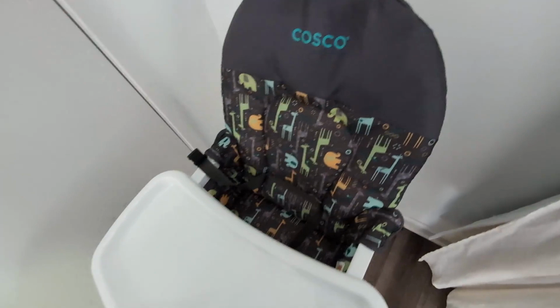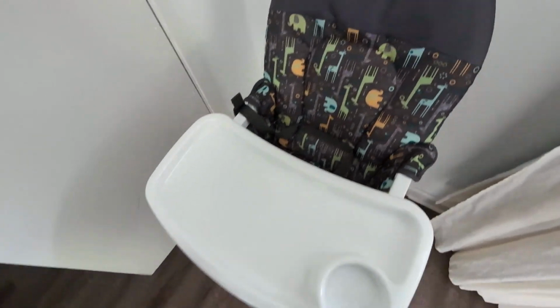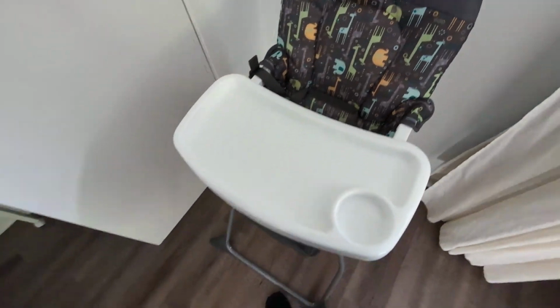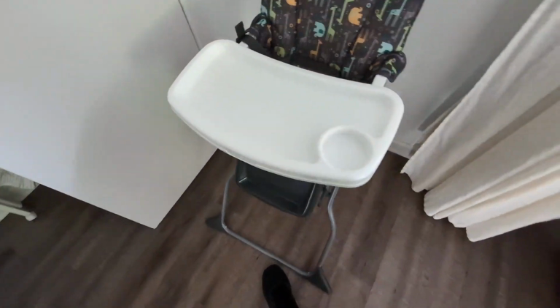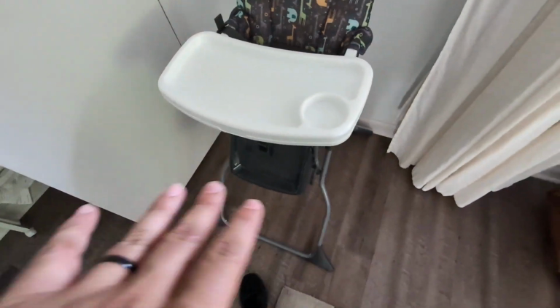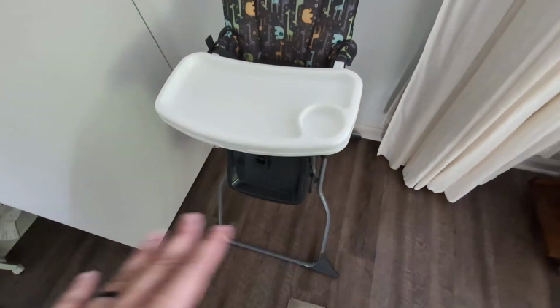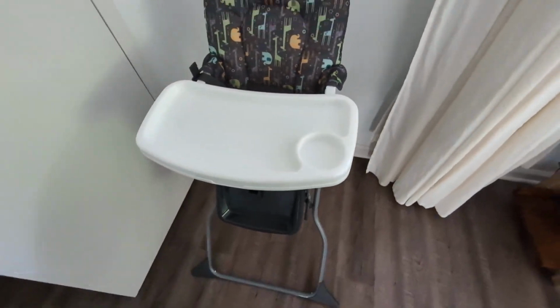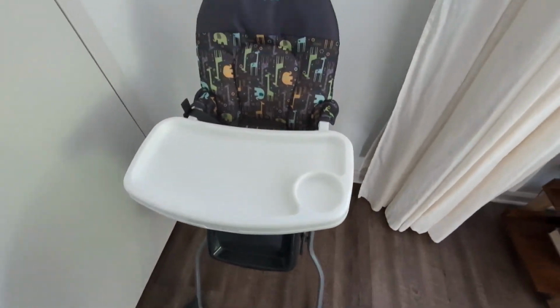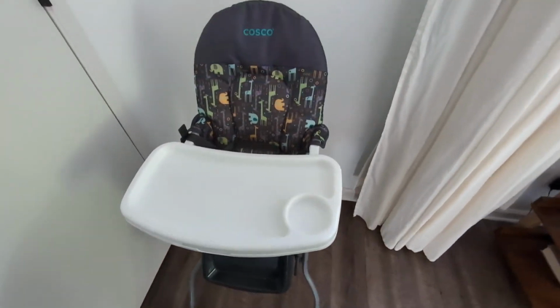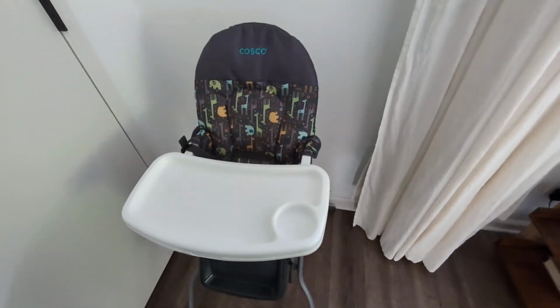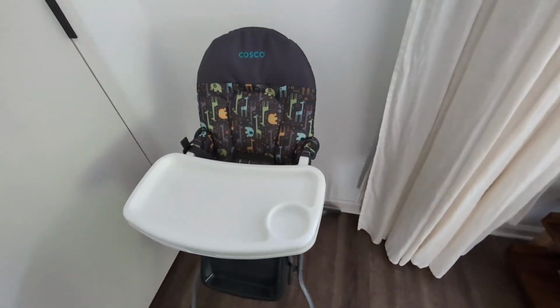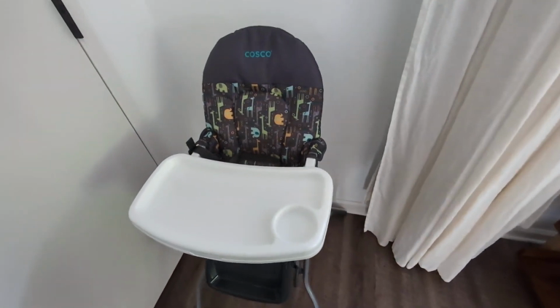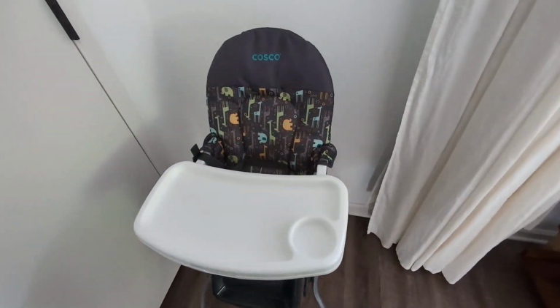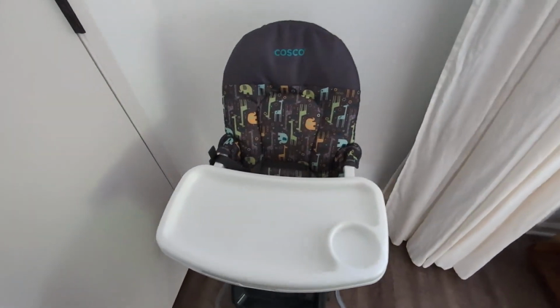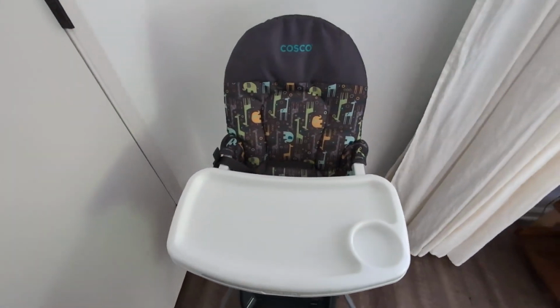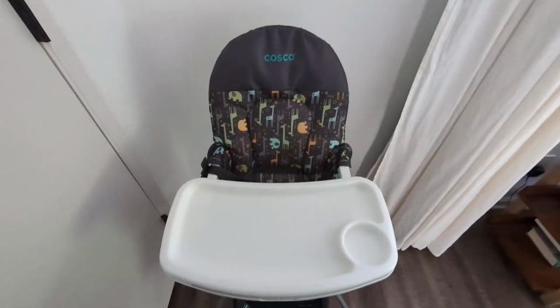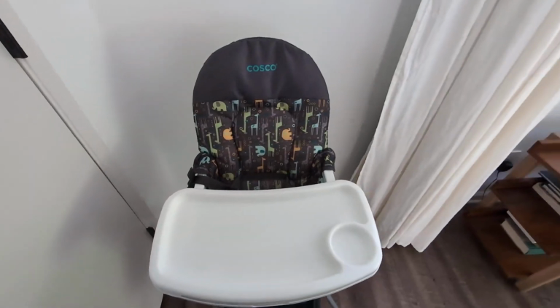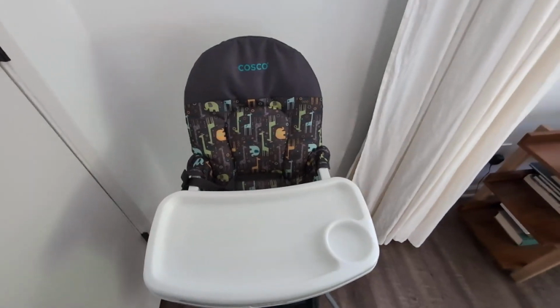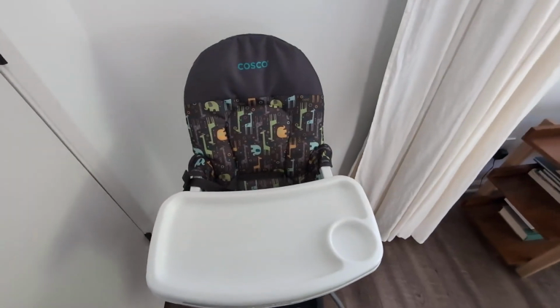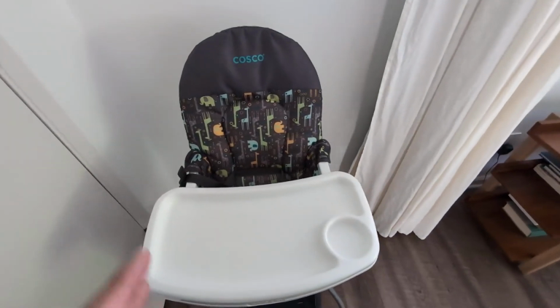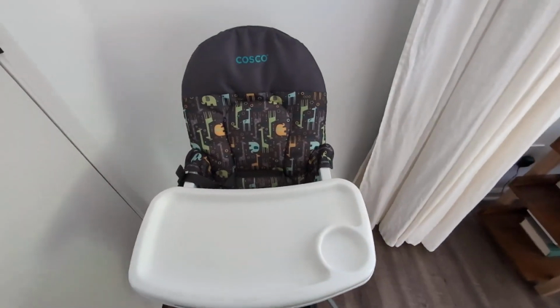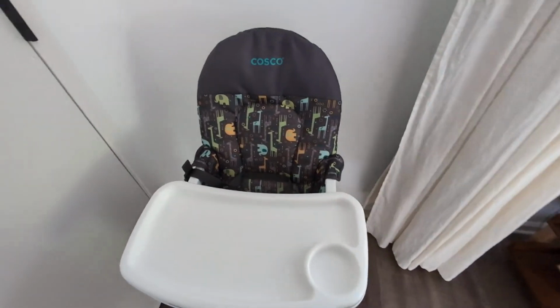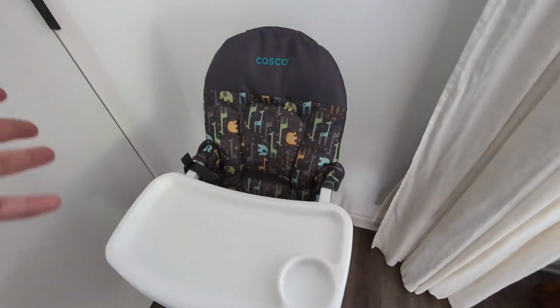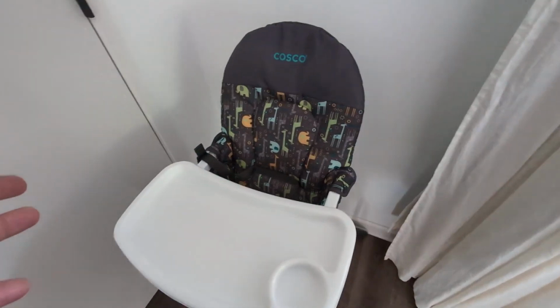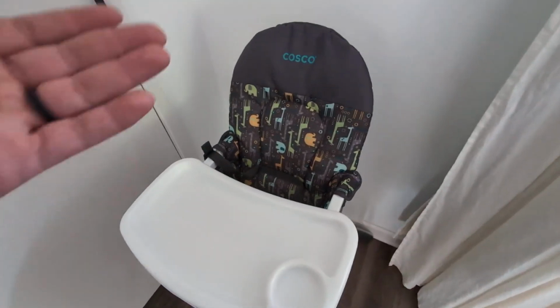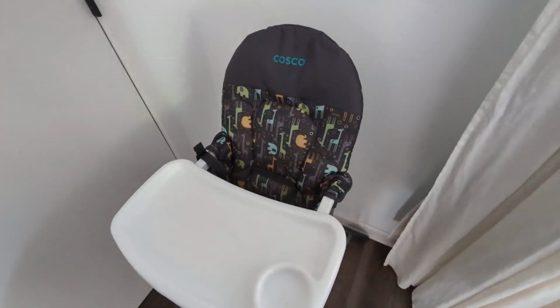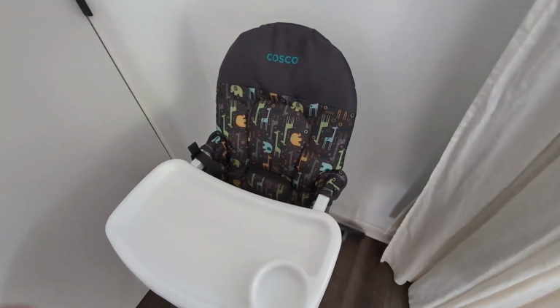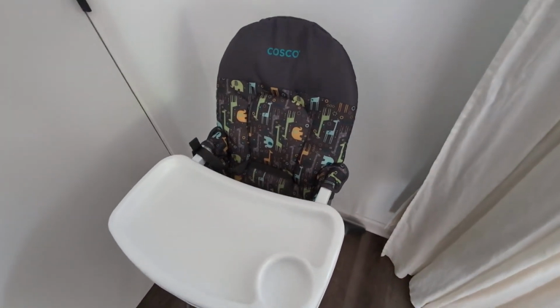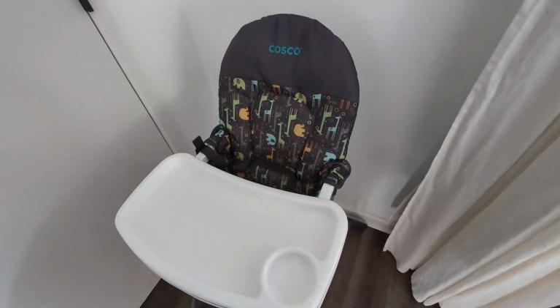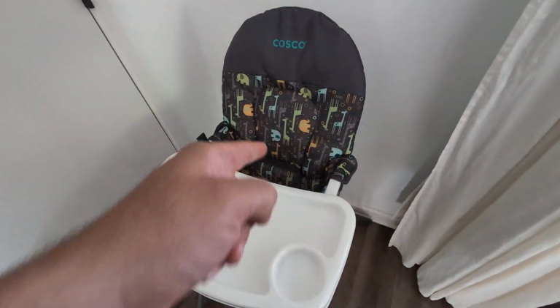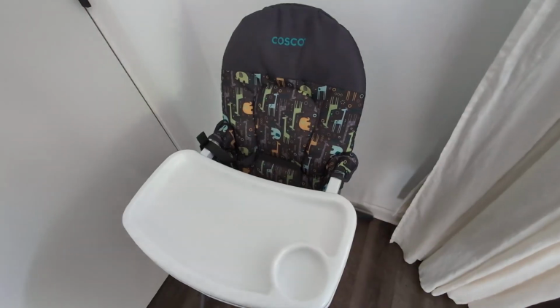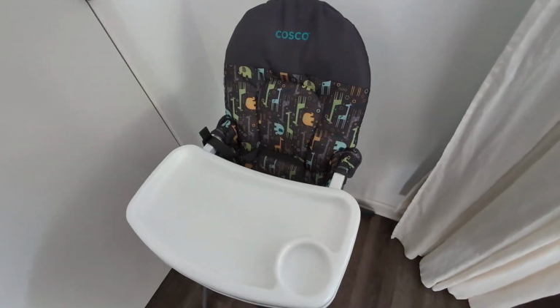So overall, I'm very happy with this high chair. Simple, works great, compact, and fits pretty much anywhere once you fold it. So give this a try — highly, highly recommend.